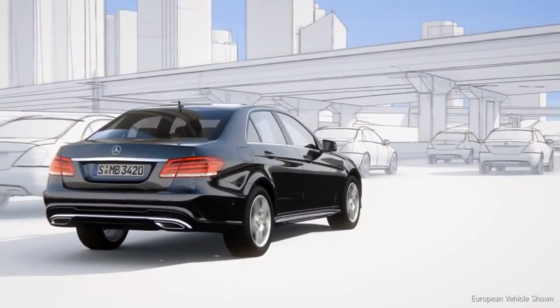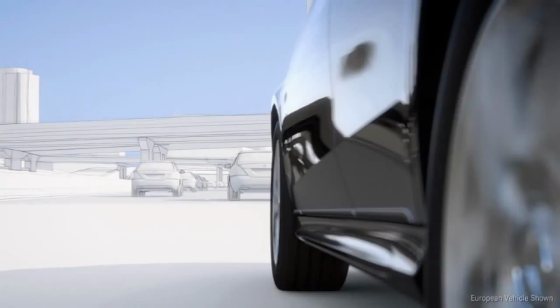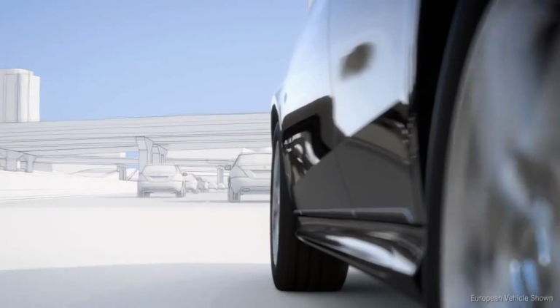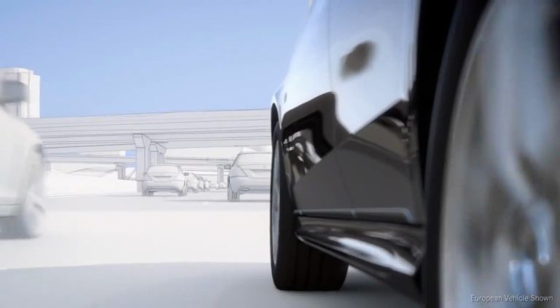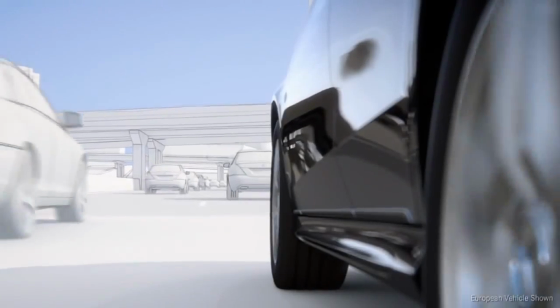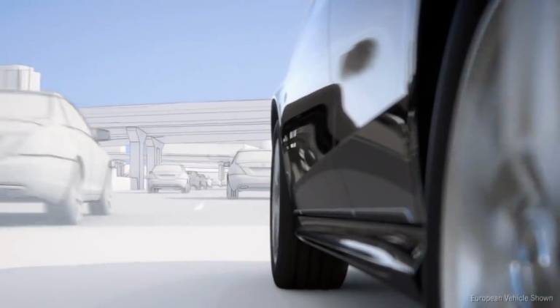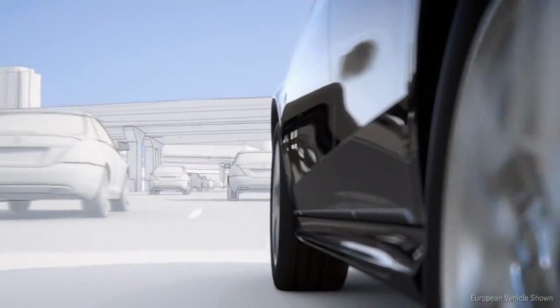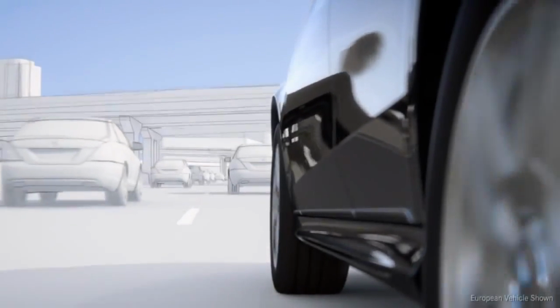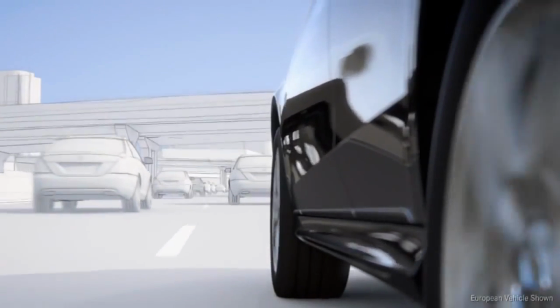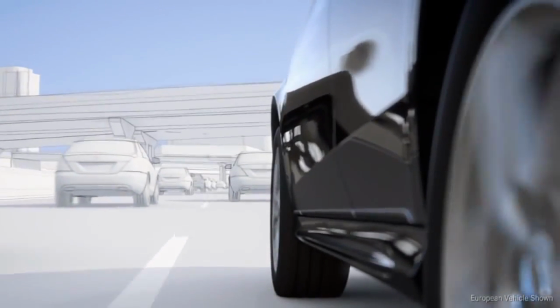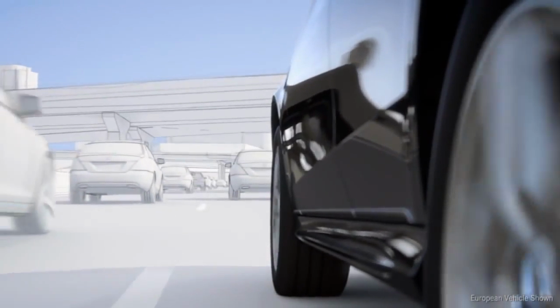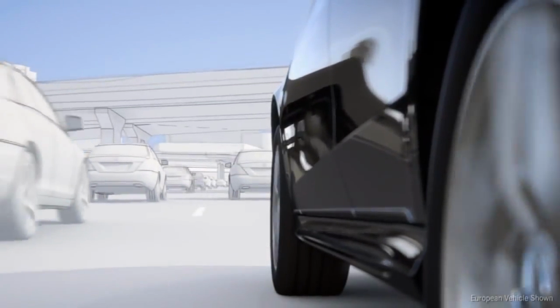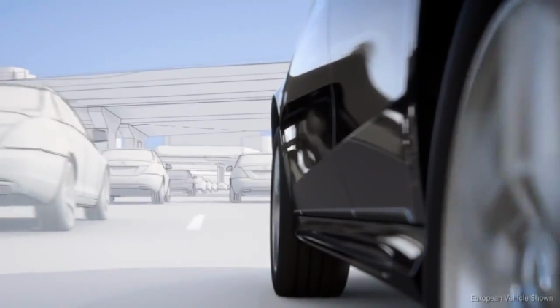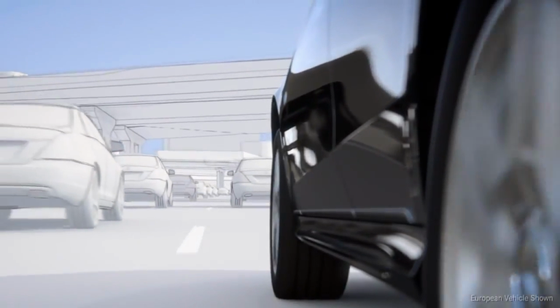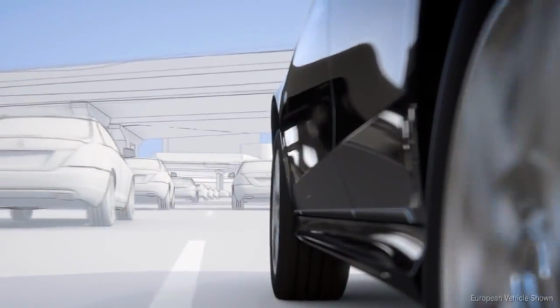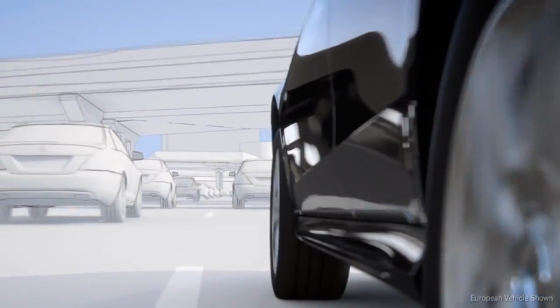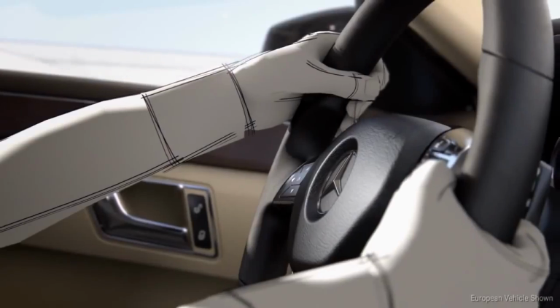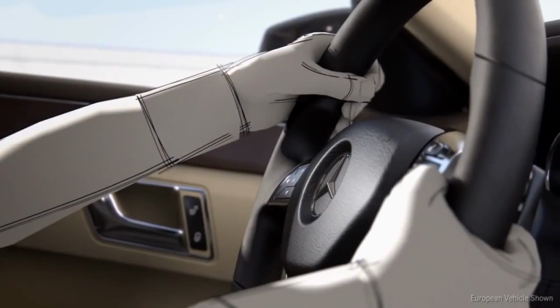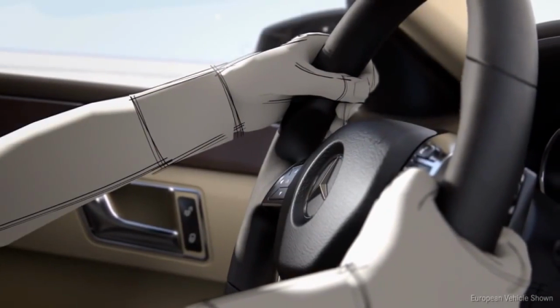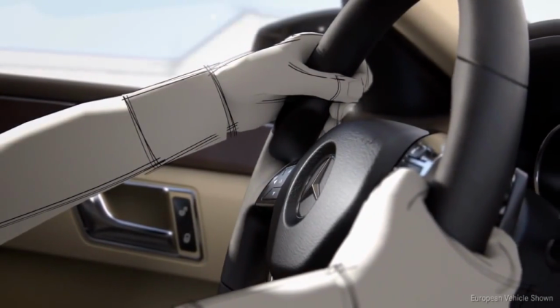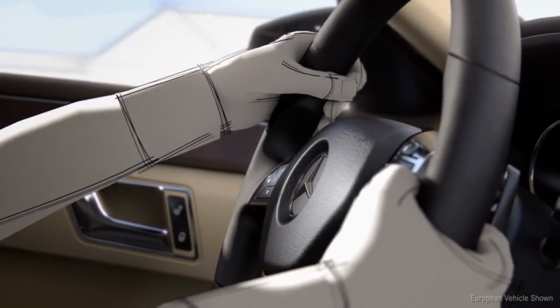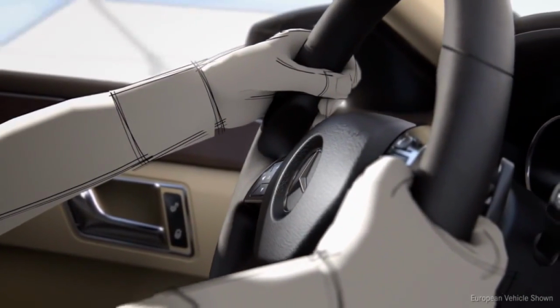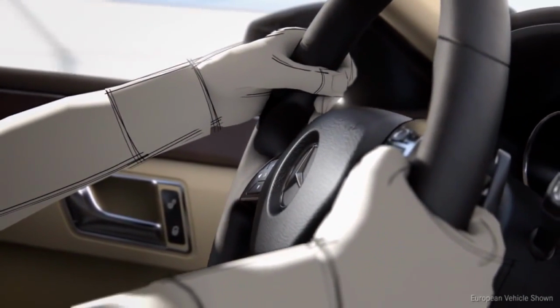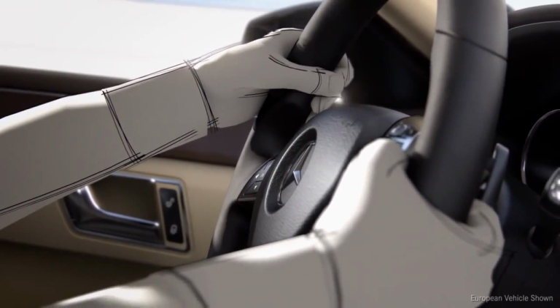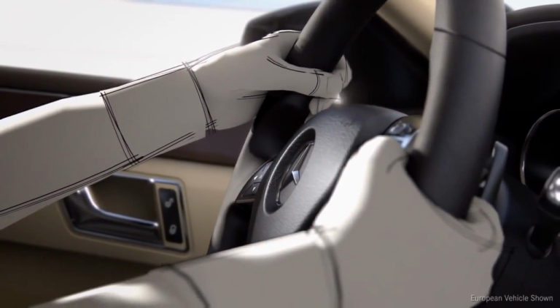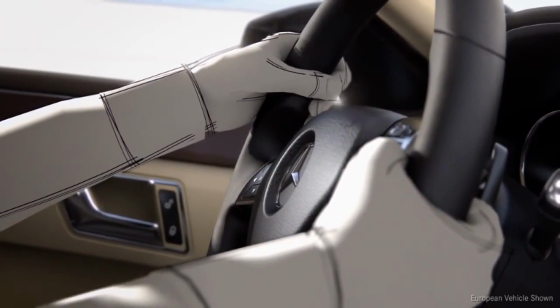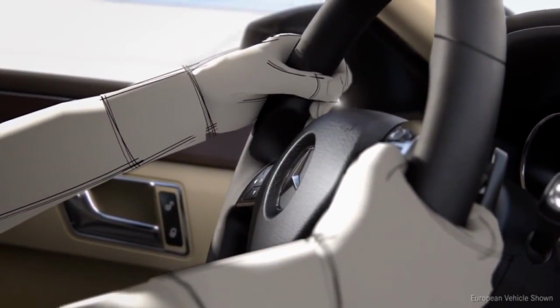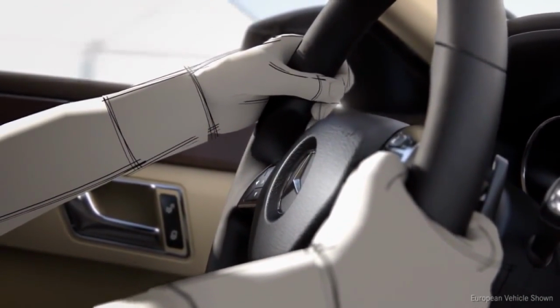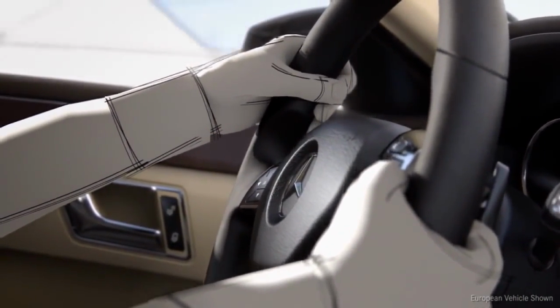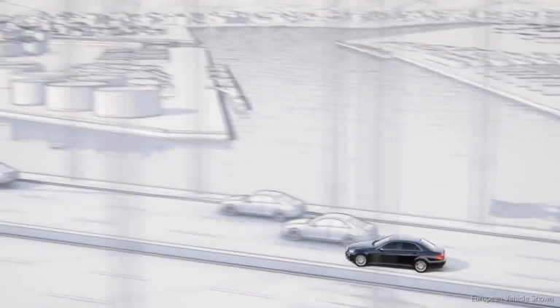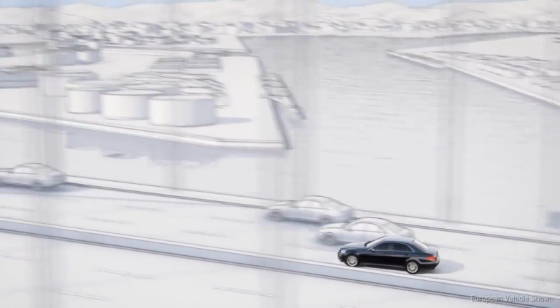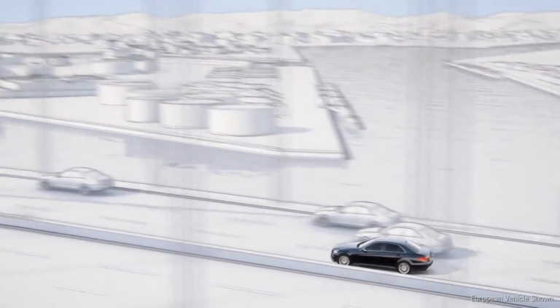The system is designed to be so sensitive that the sensors can detect whether the driver's hands are on the steering wheel. If they're not, it issues a warning.